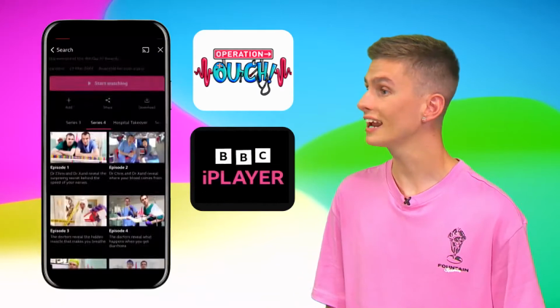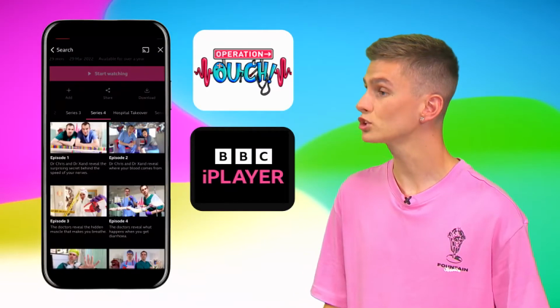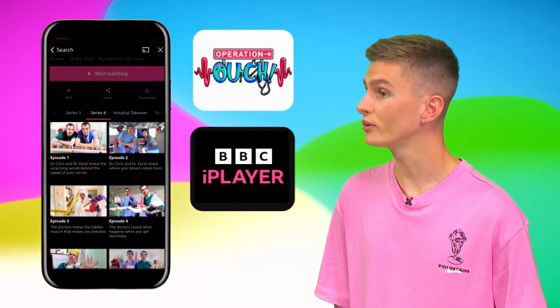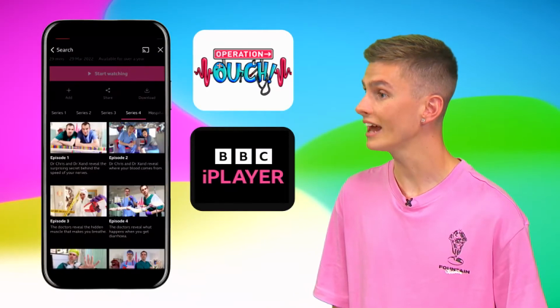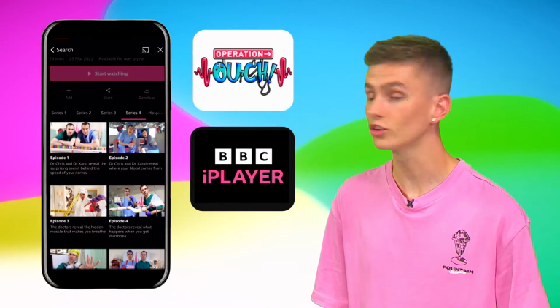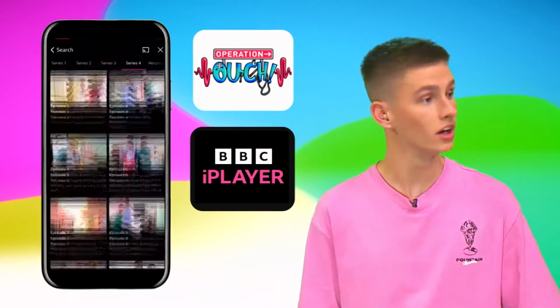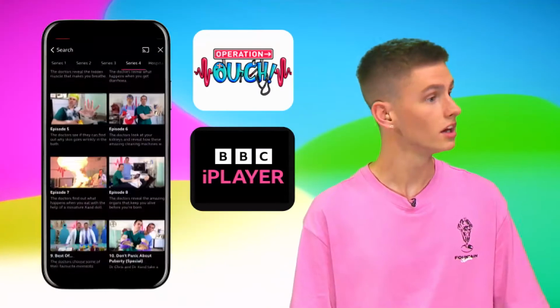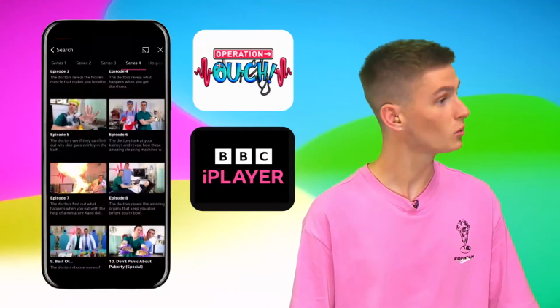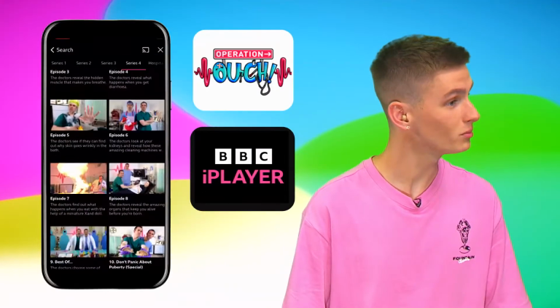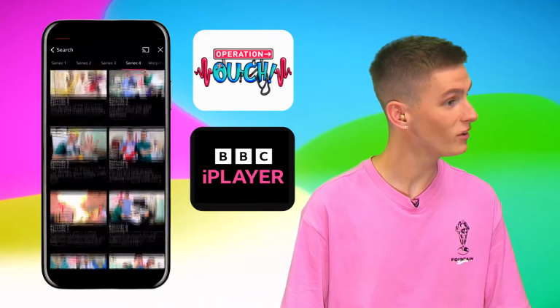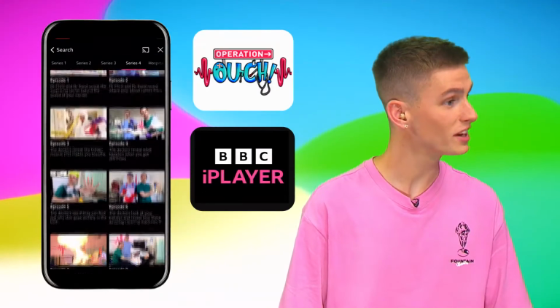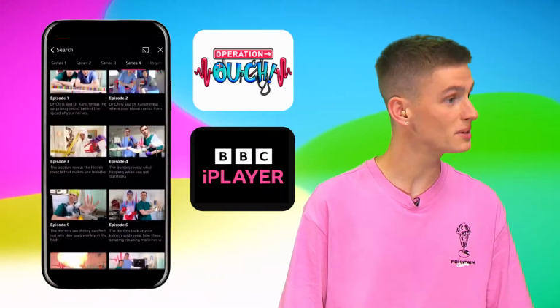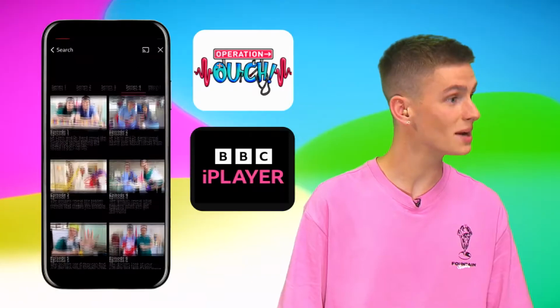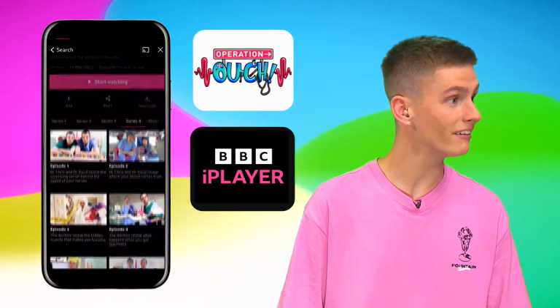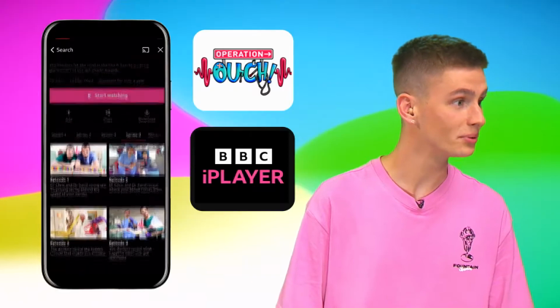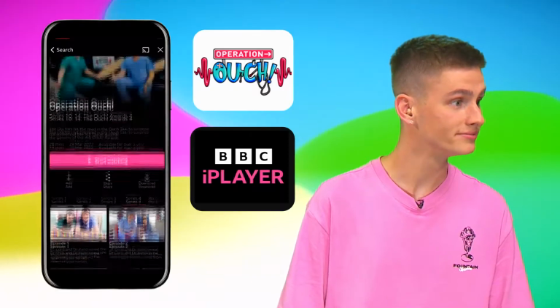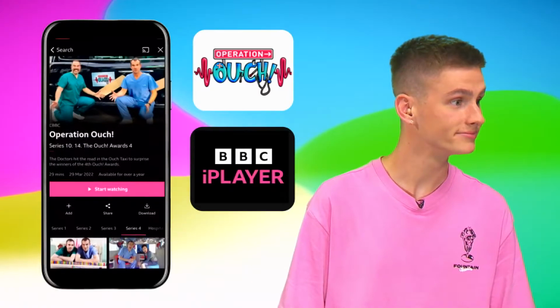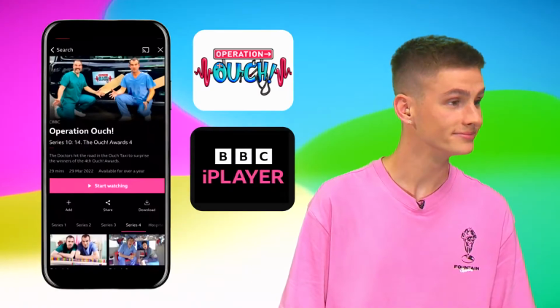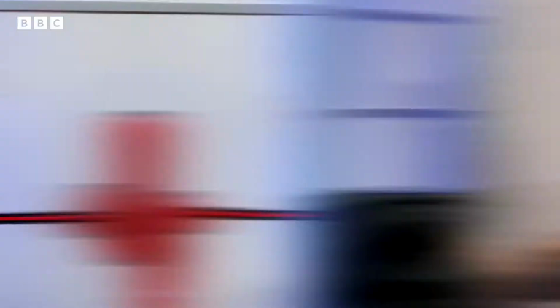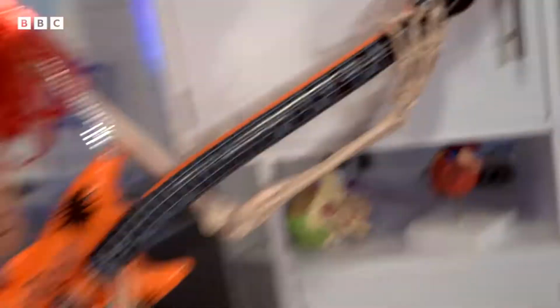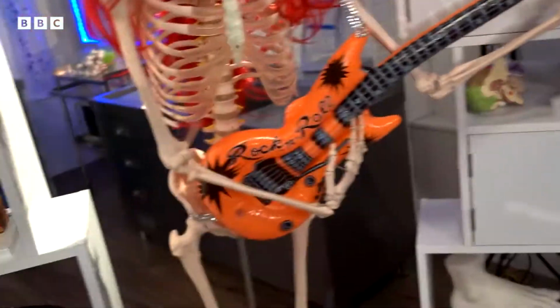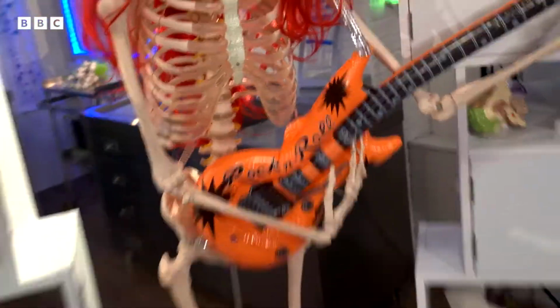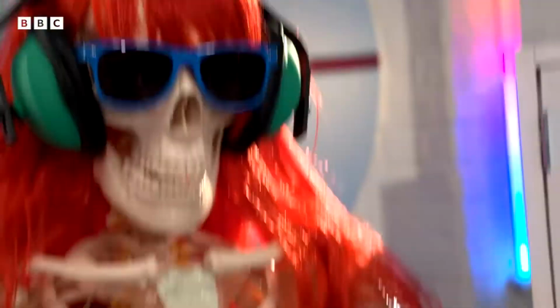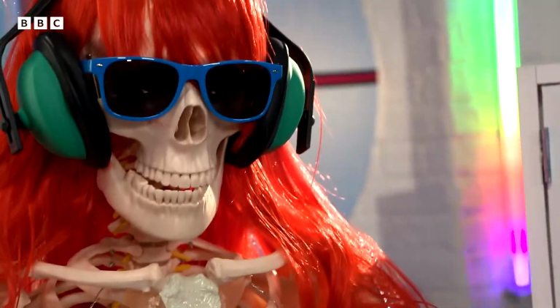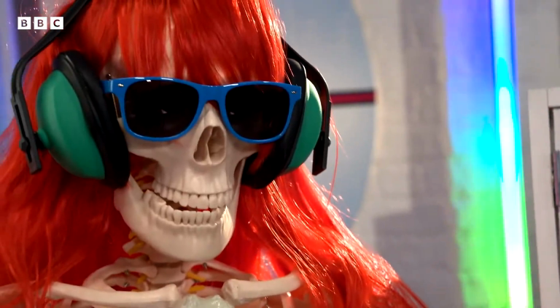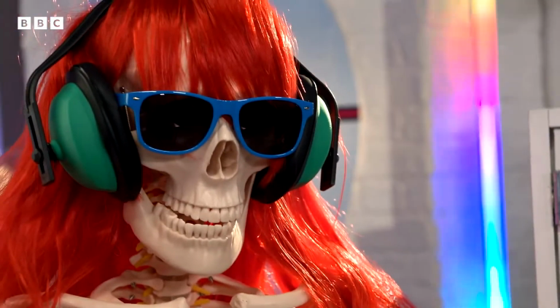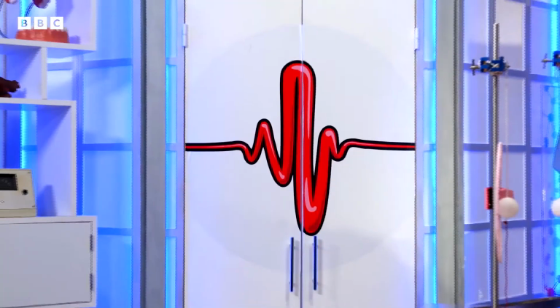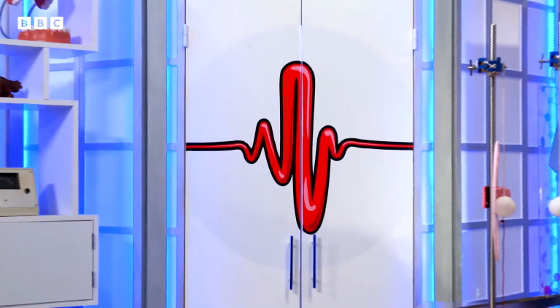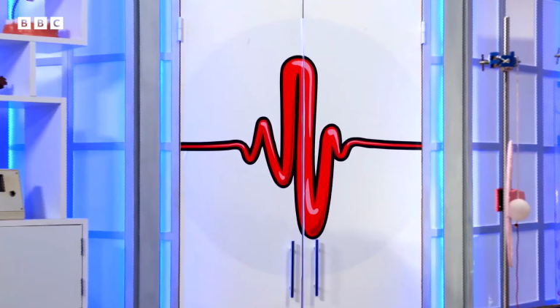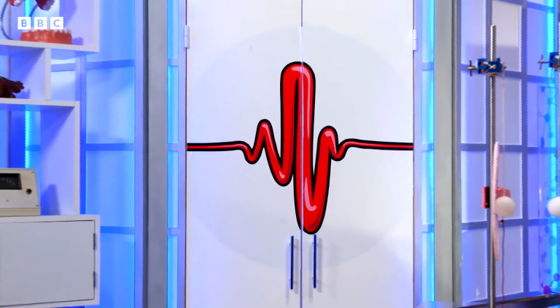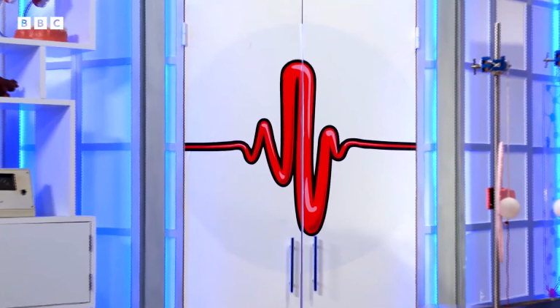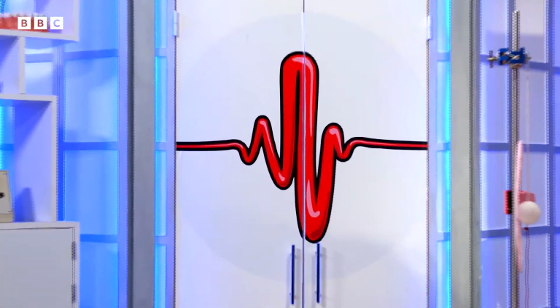I feel like watching Operation Ouch. You can watch them now on the free BBC iPlayer app. Please welcome to the lab, Aussie Ossicles.